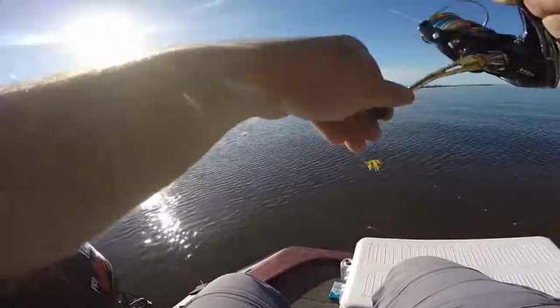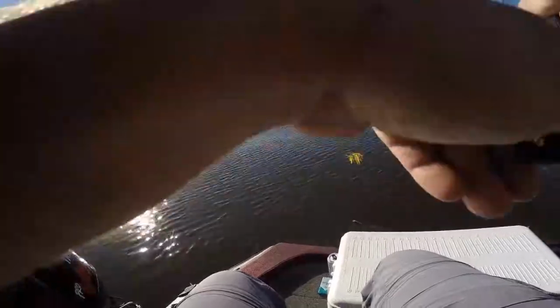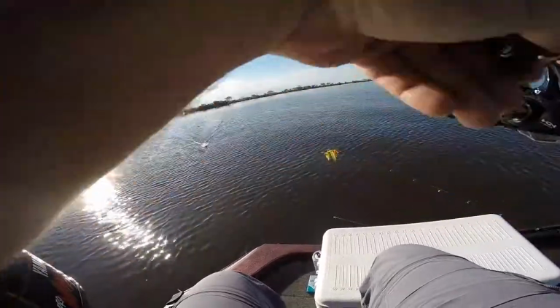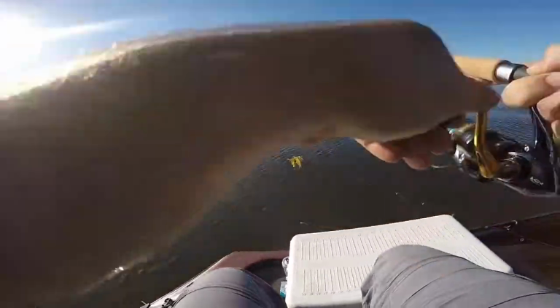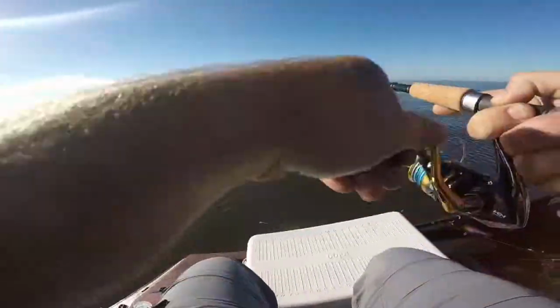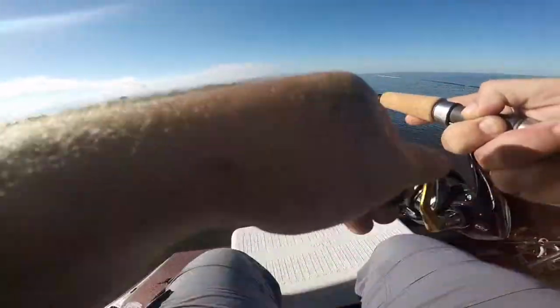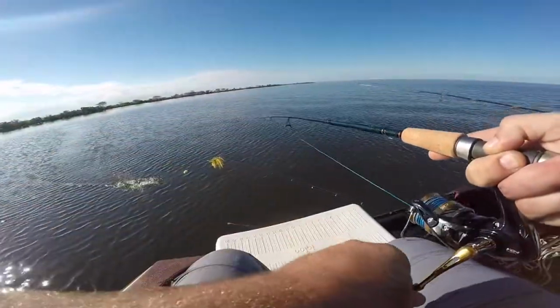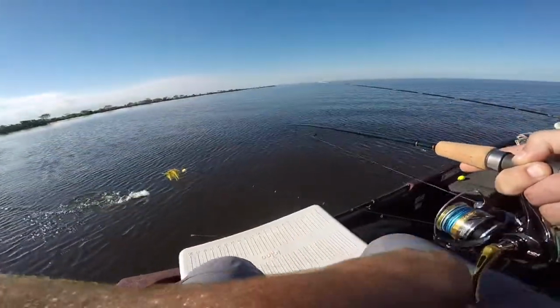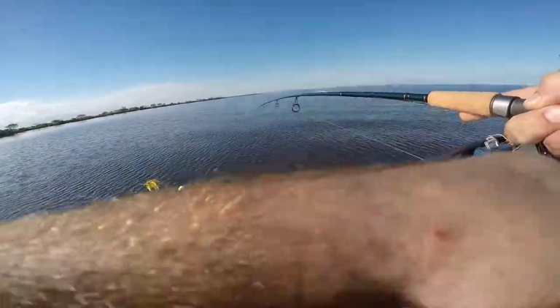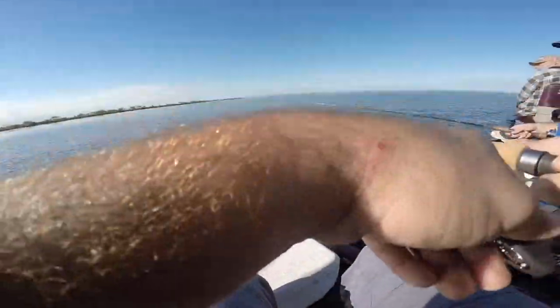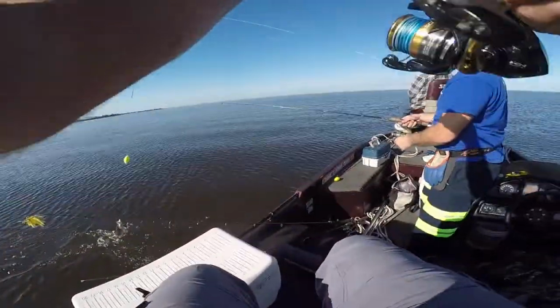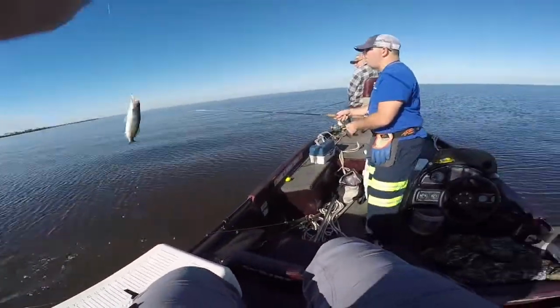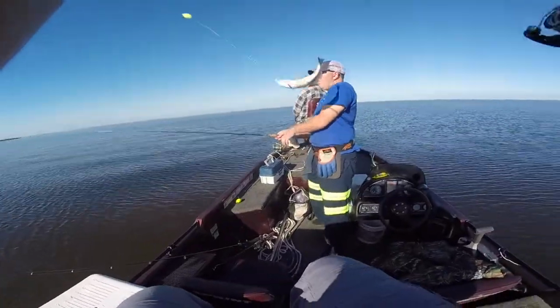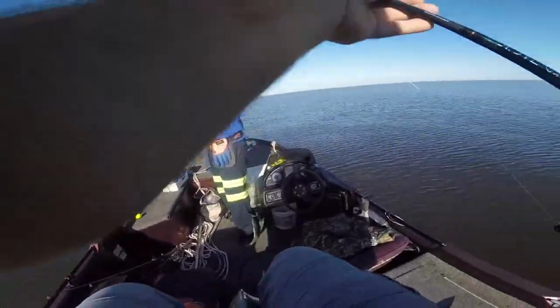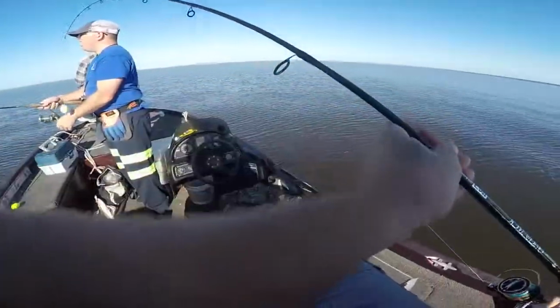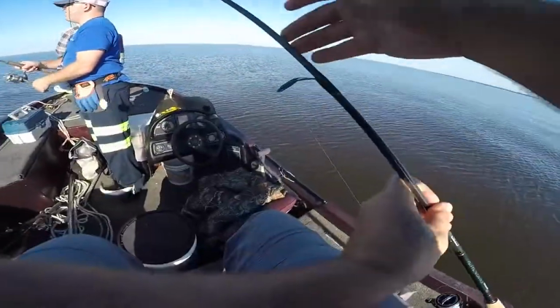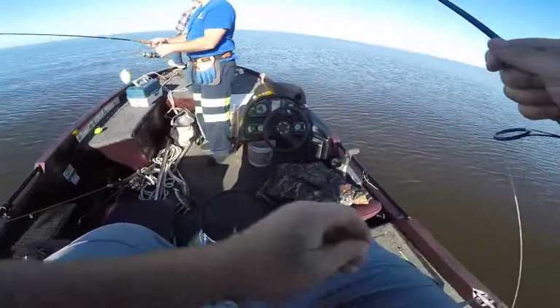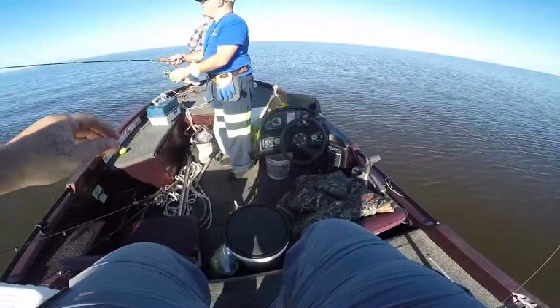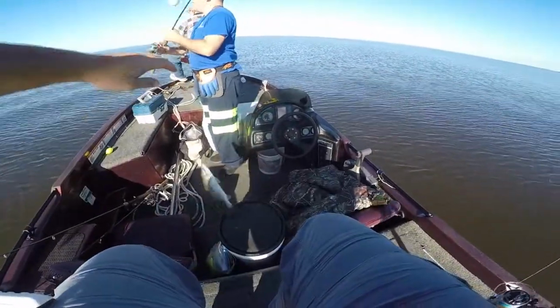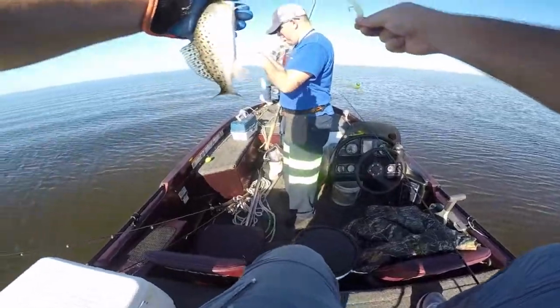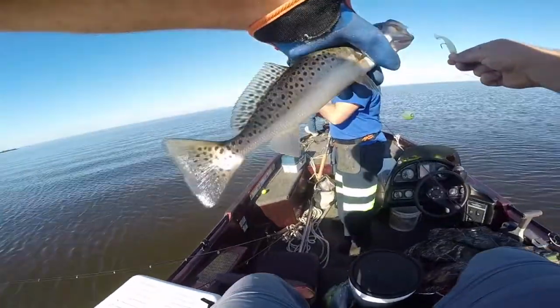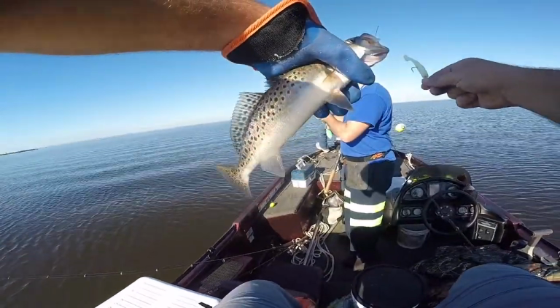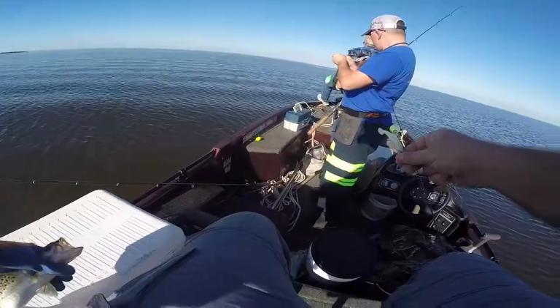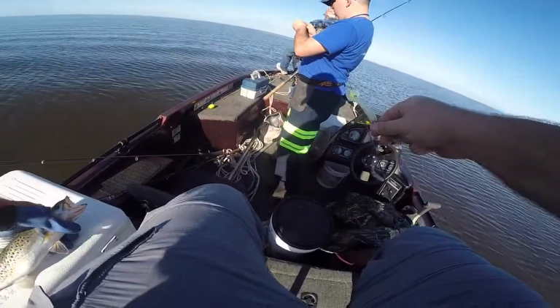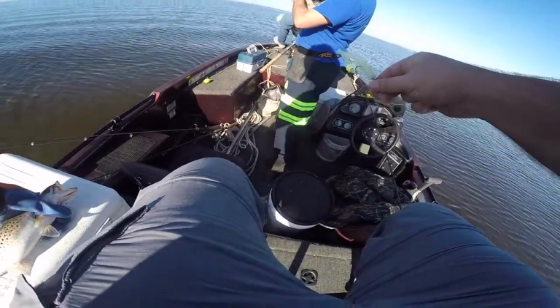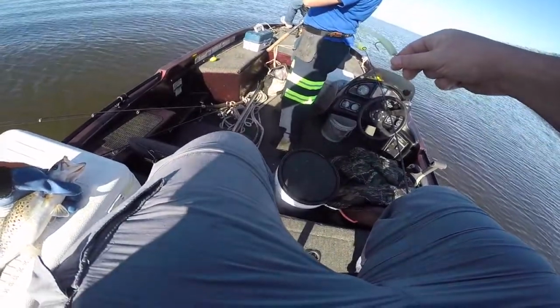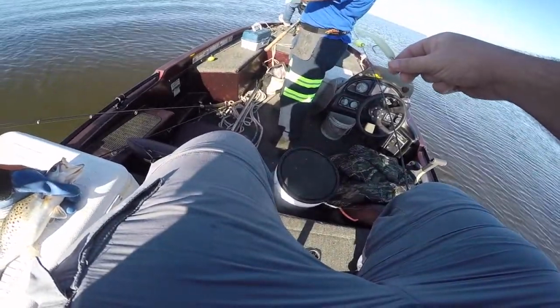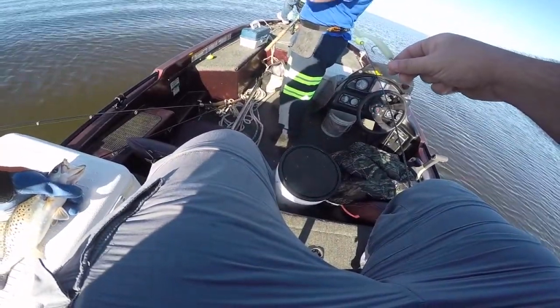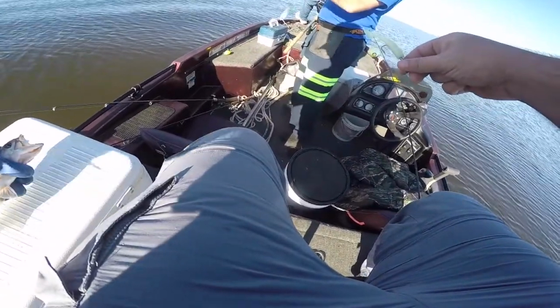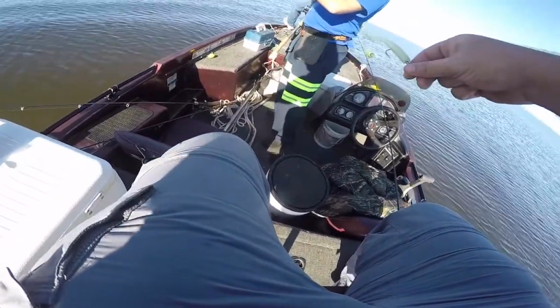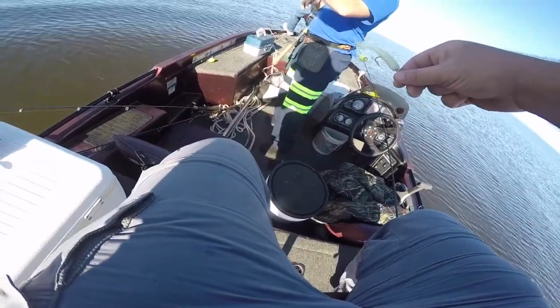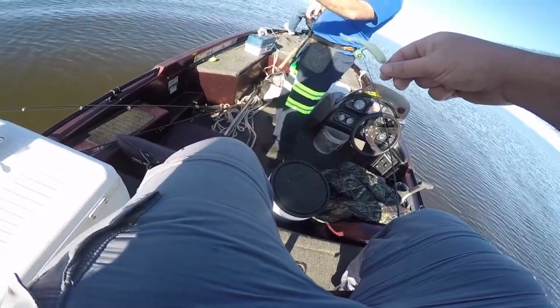Come on, Mr. Speck! Alright, there we go — don't even gotta measure this dude, but let's do it for craps and giggles. Big enough? Yeah man.